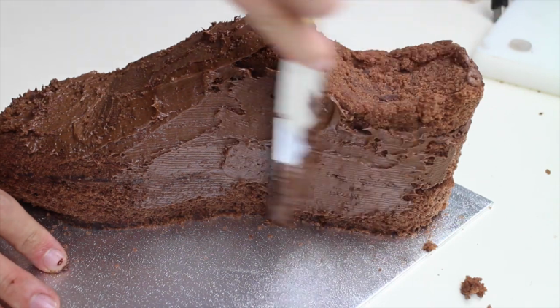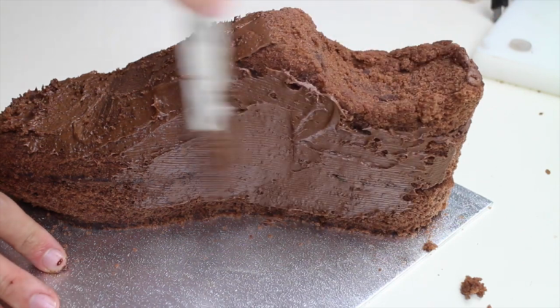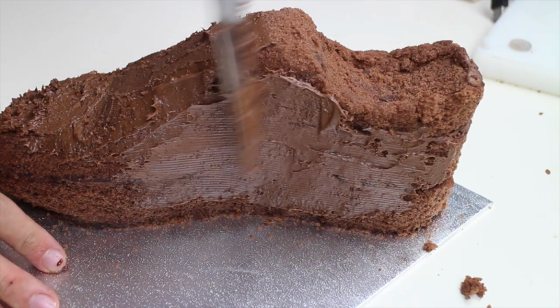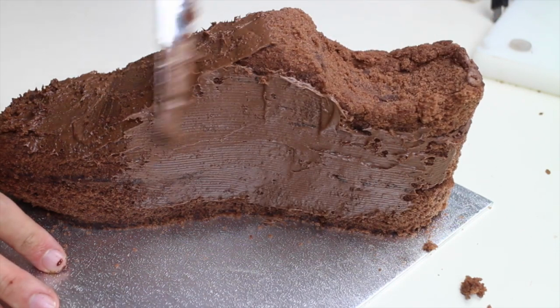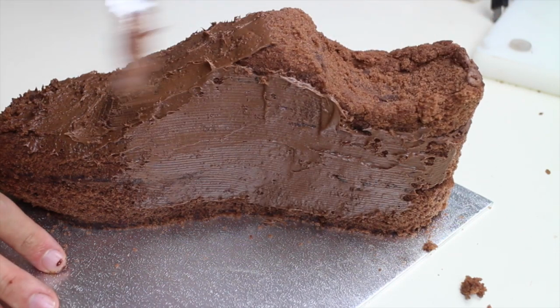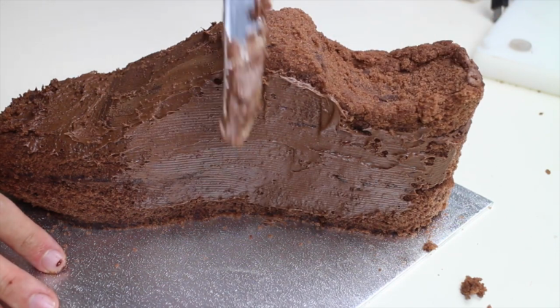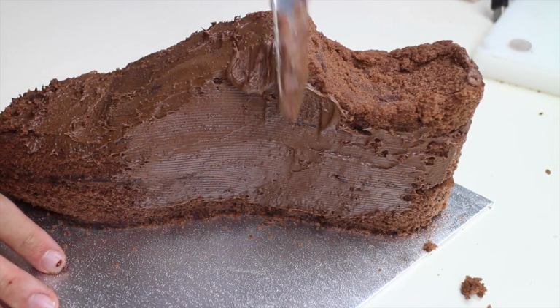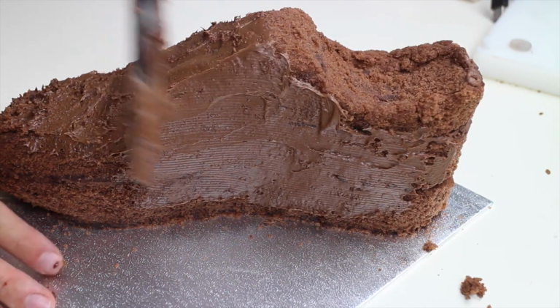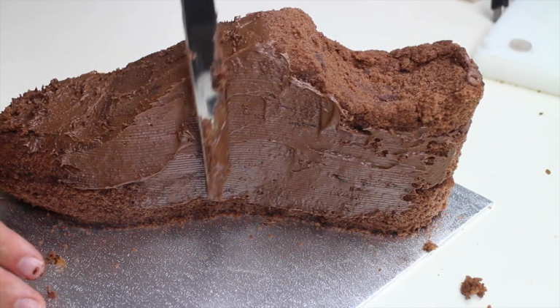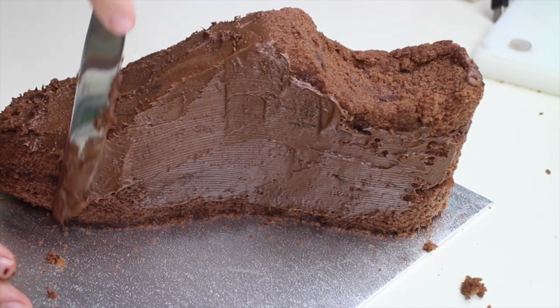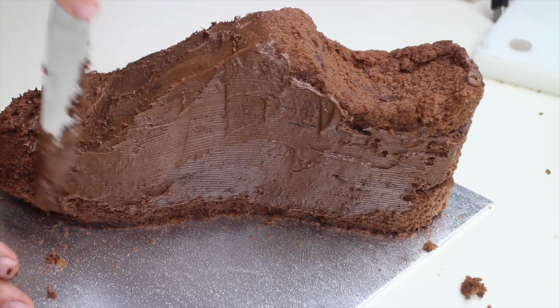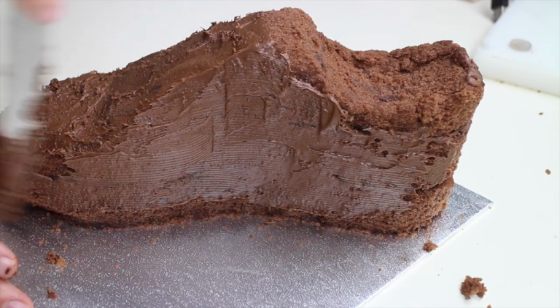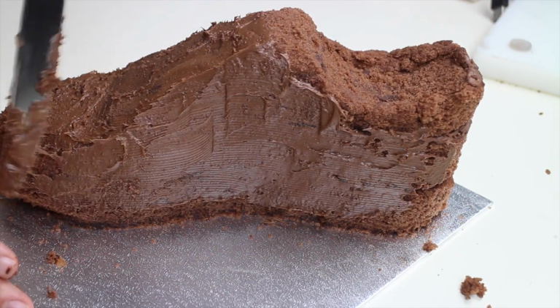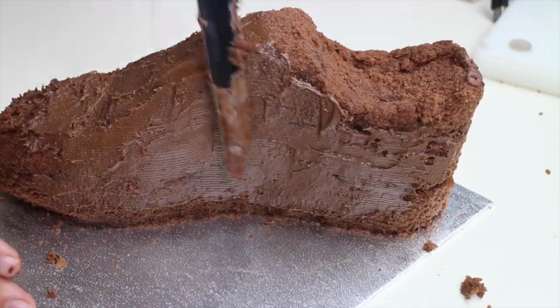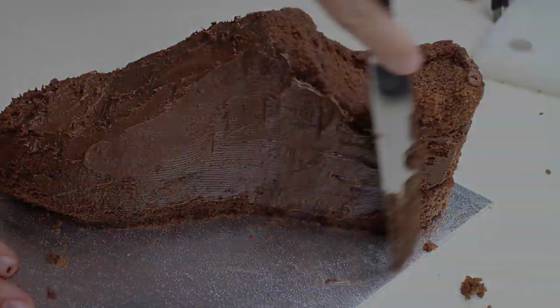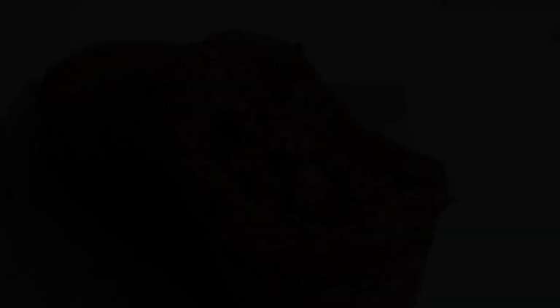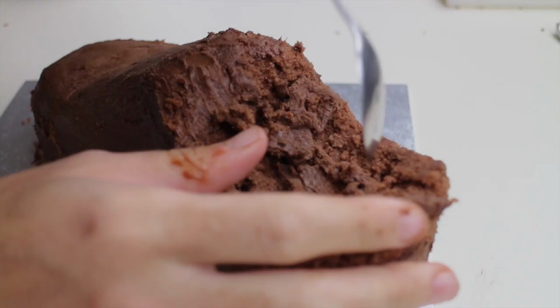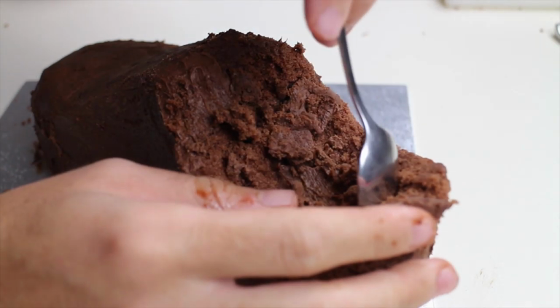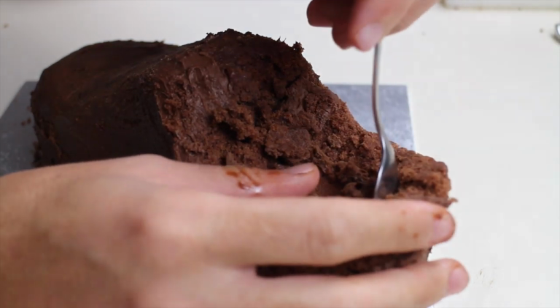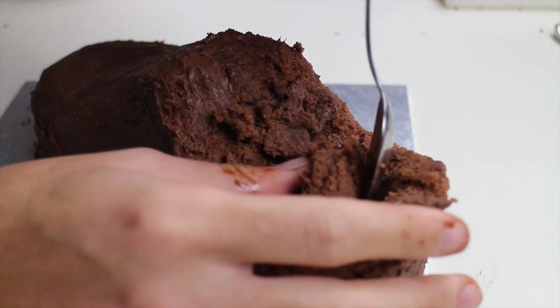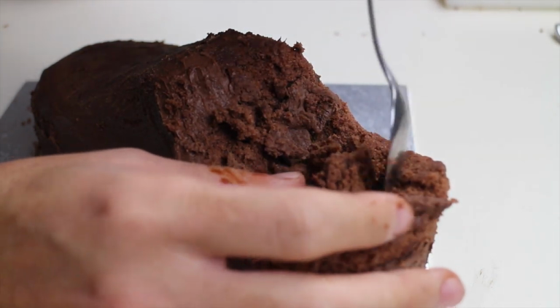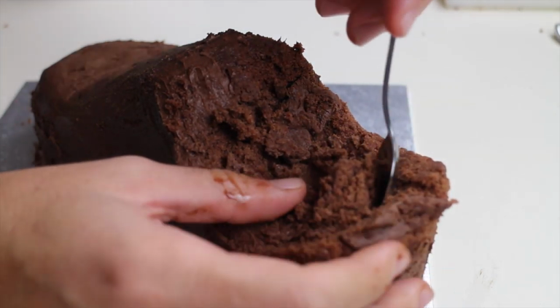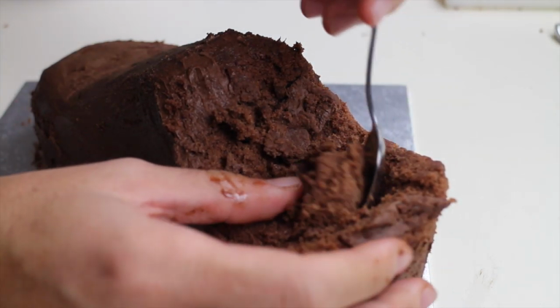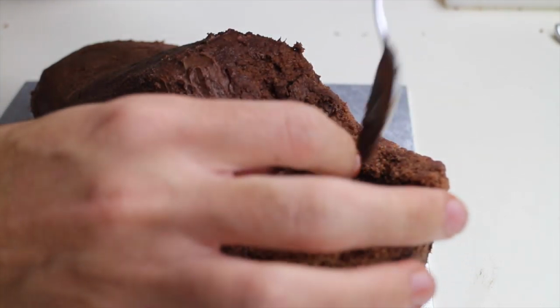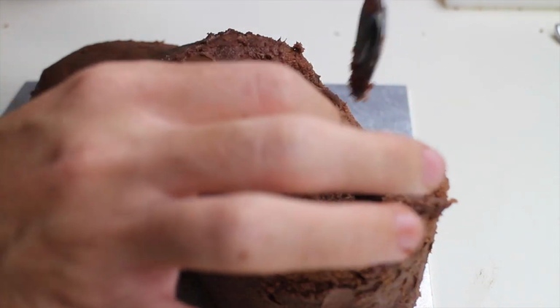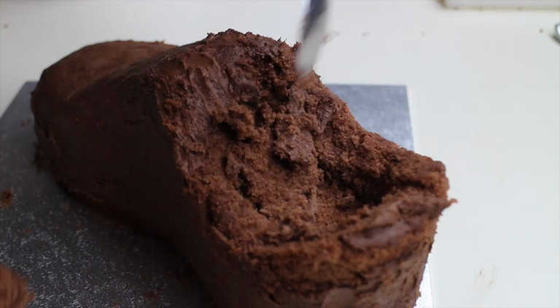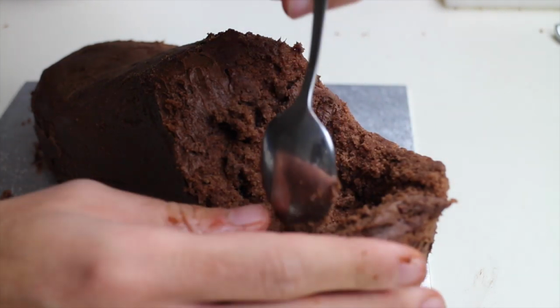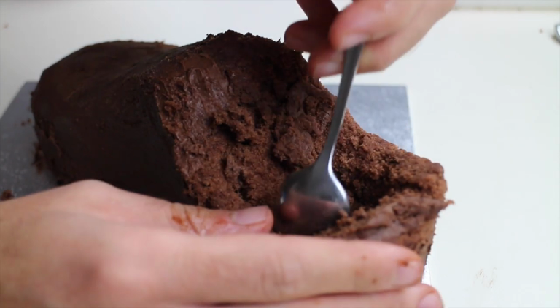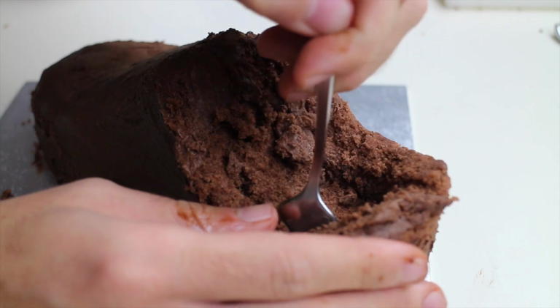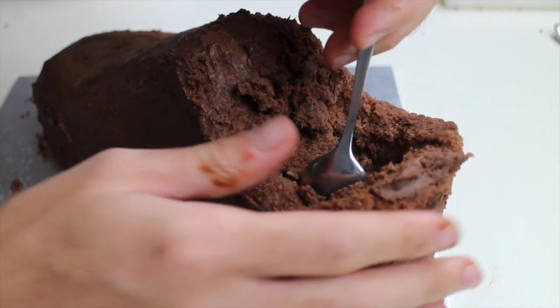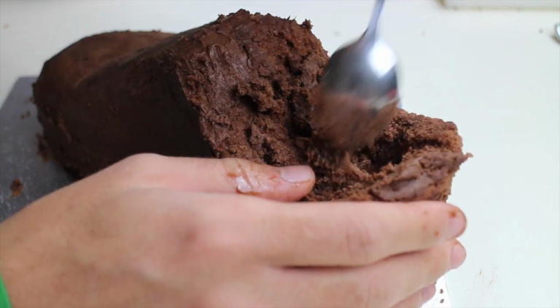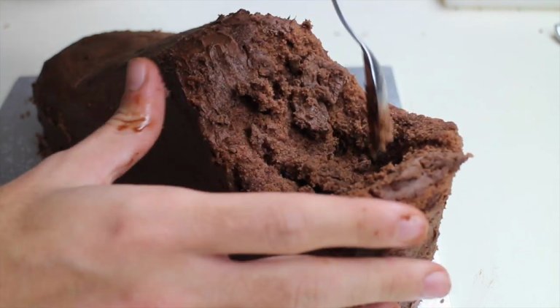Cover the whole cake with a thin layer of buttercream. Carve out a hole at the end of the shoe to make it more realistic.